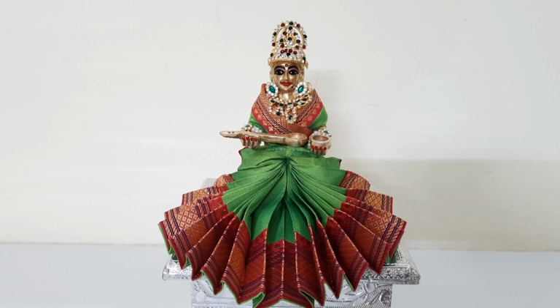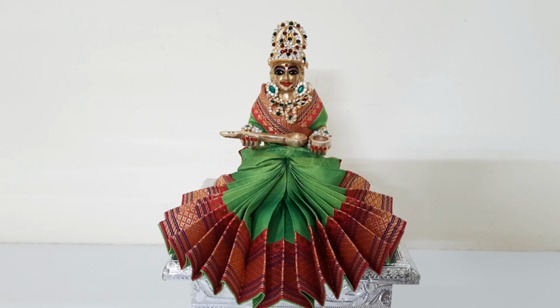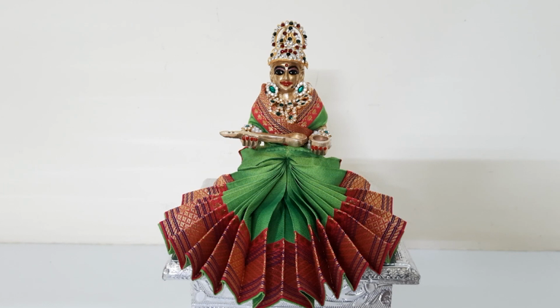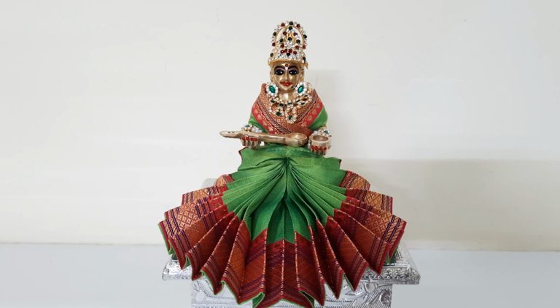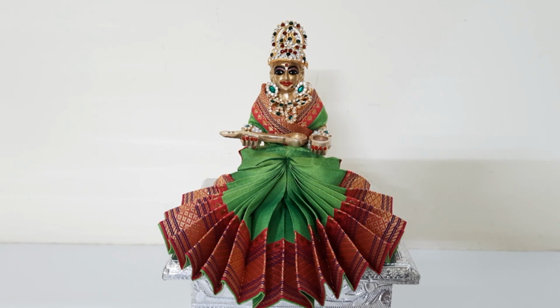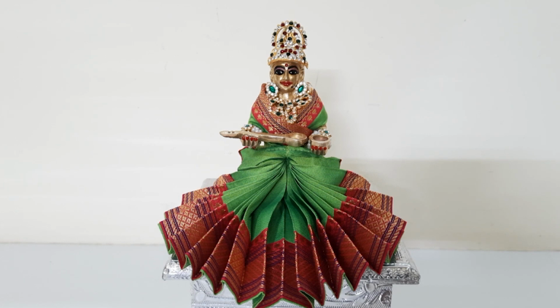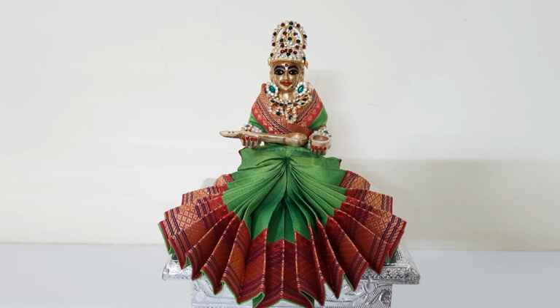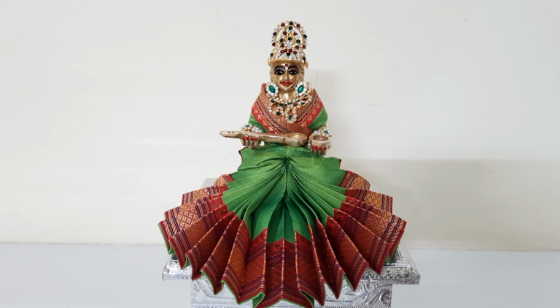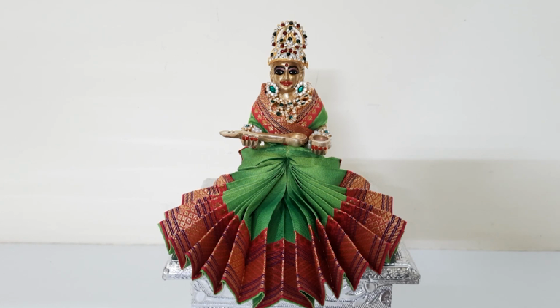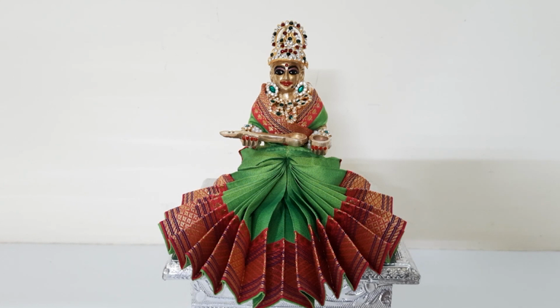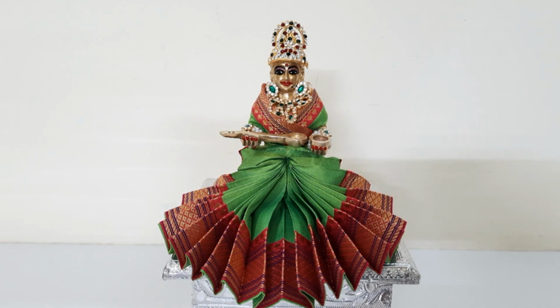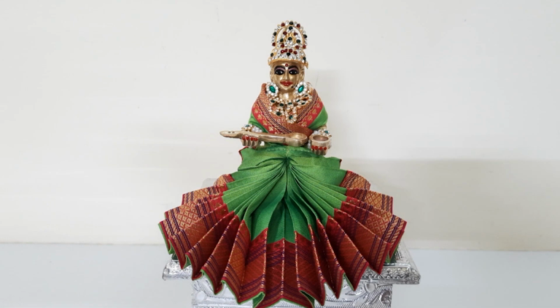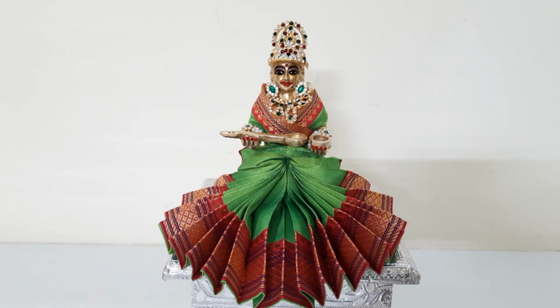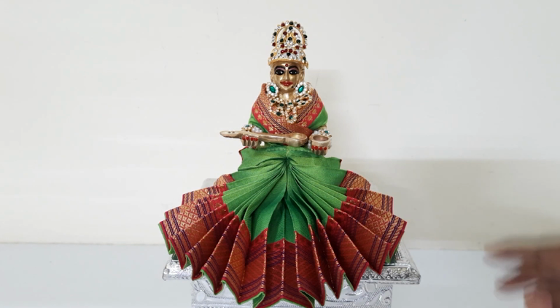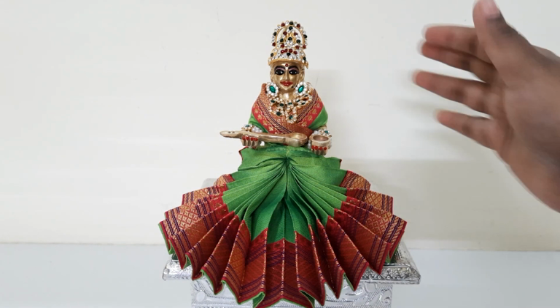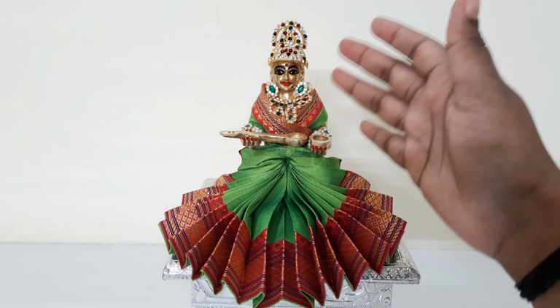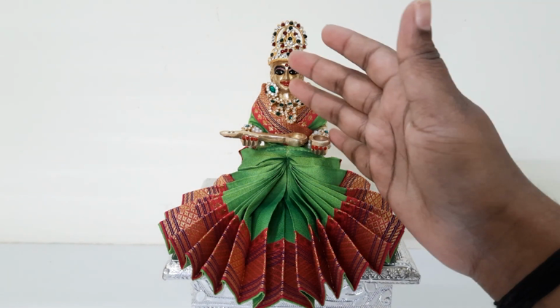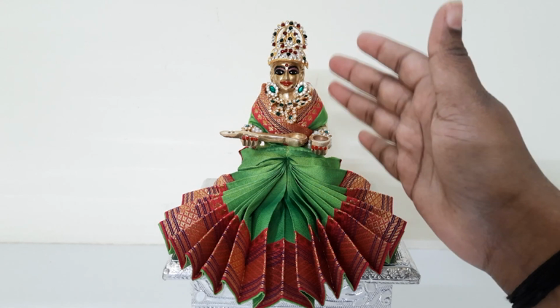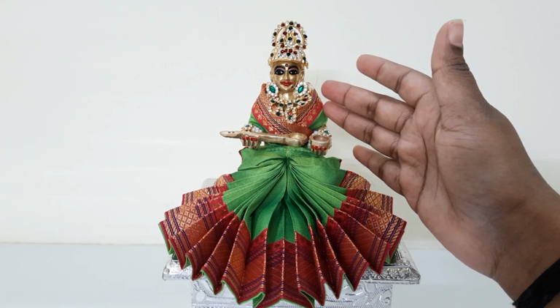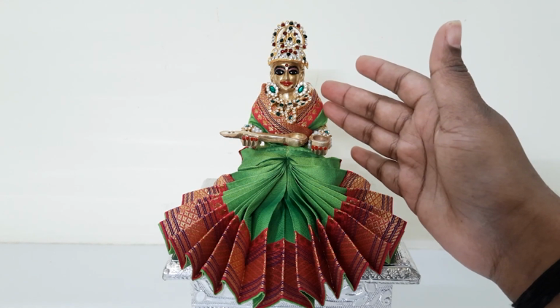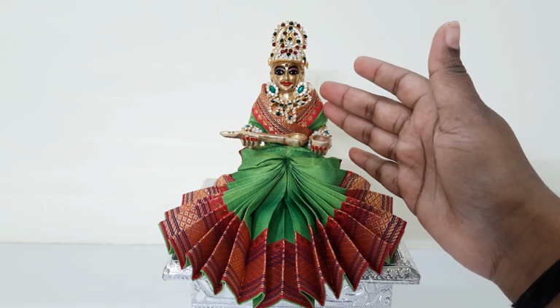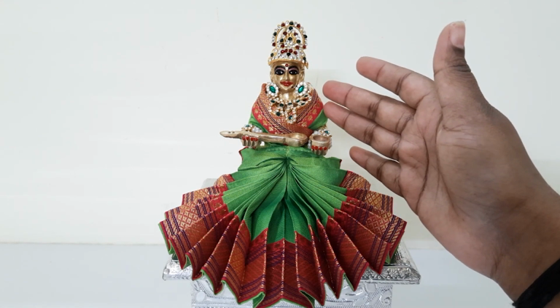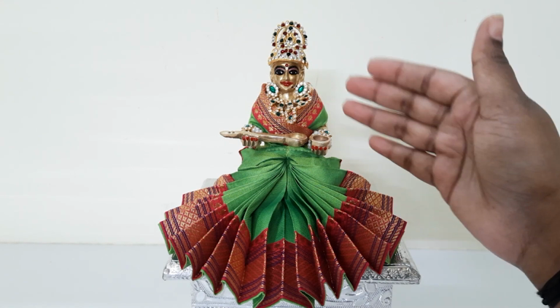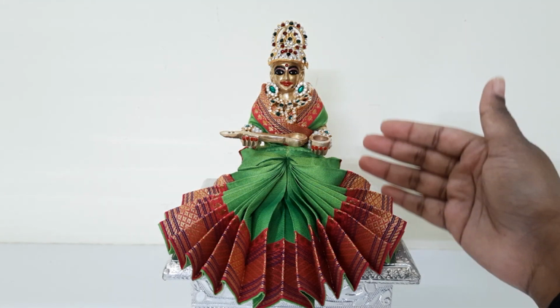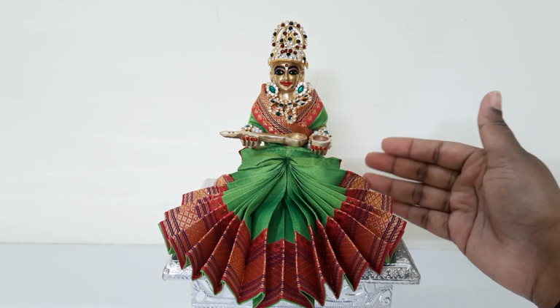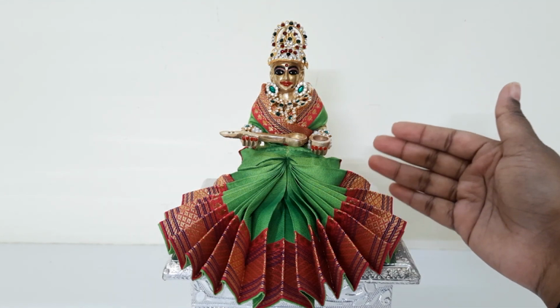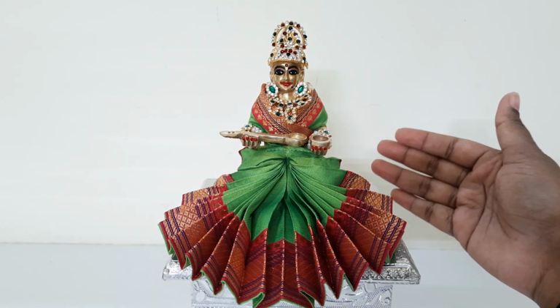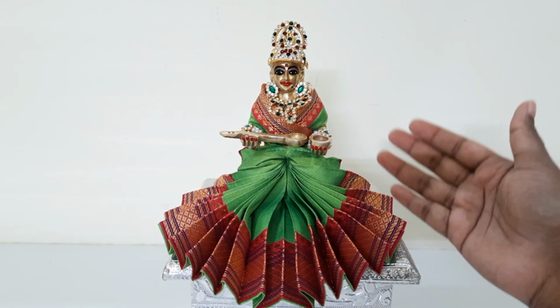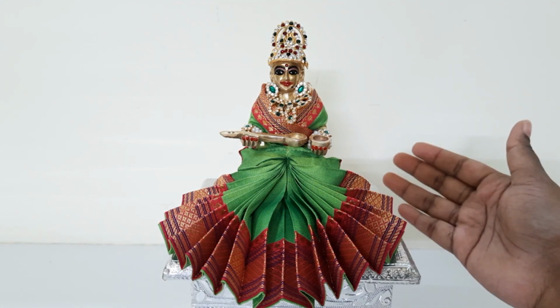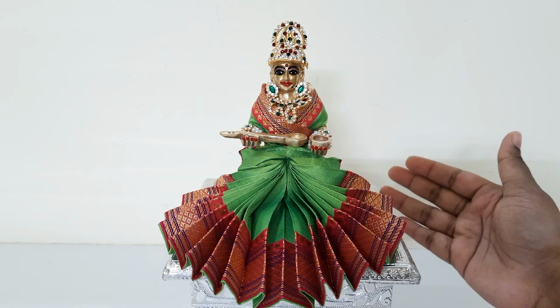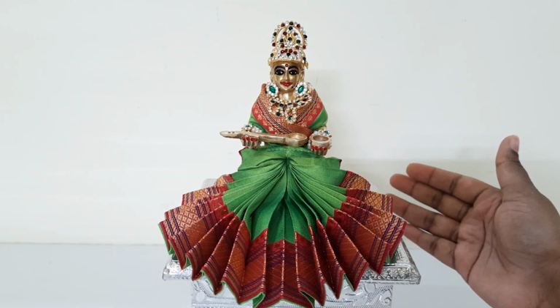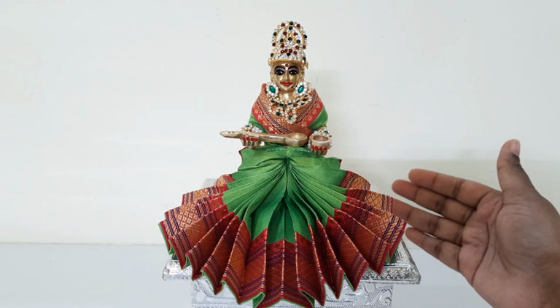Annapurneshwari Devi alankara is completed. Optionally, you can add hair for her and you can even add optional garlands also if required.